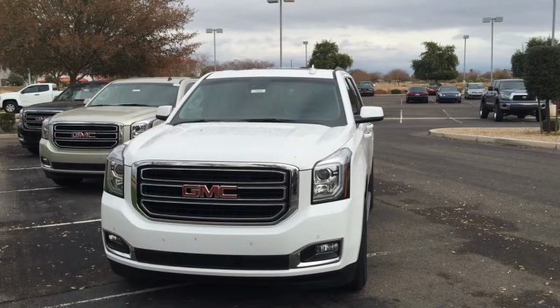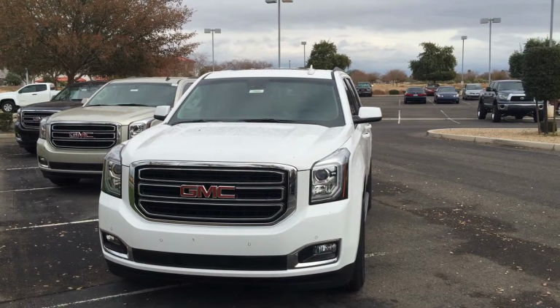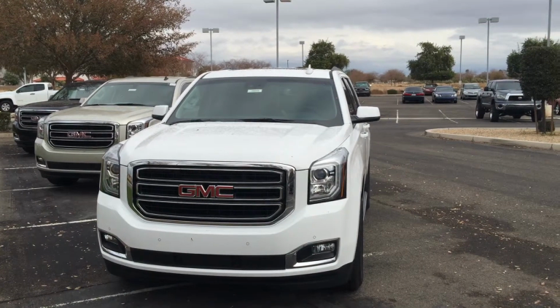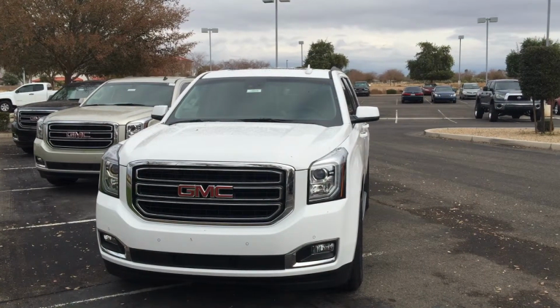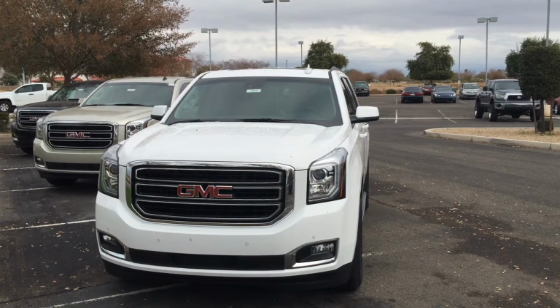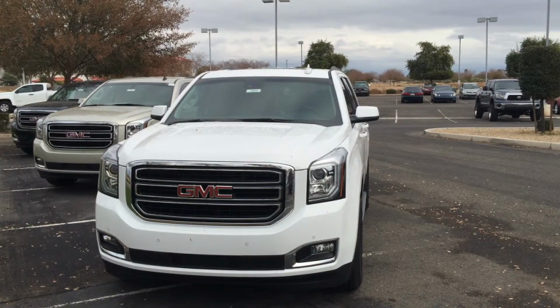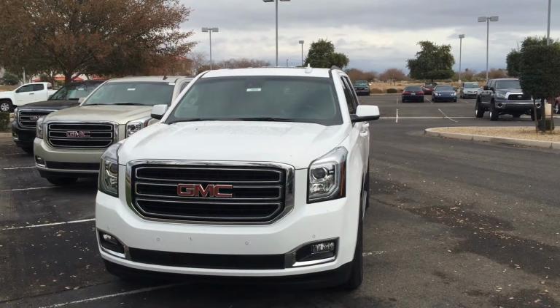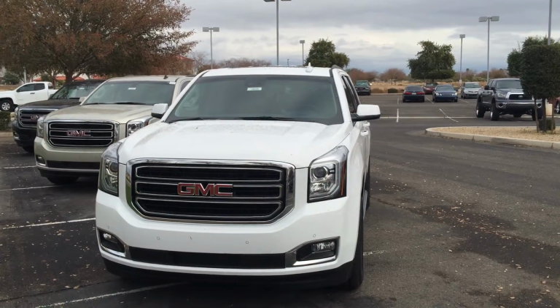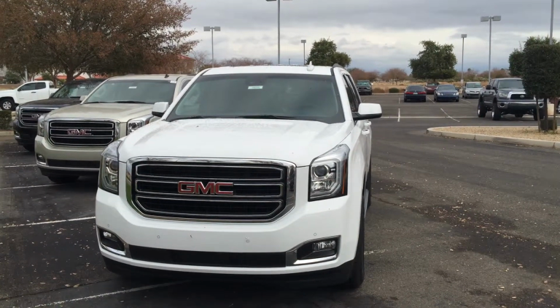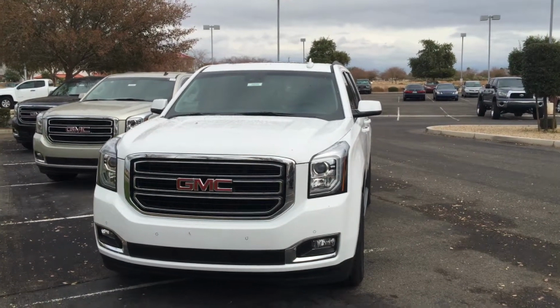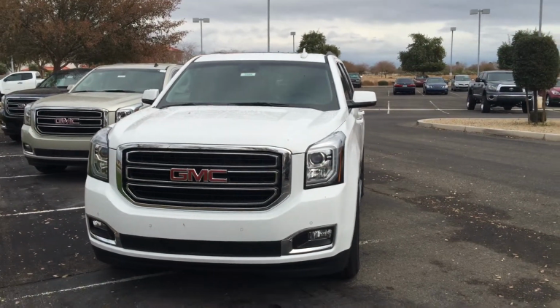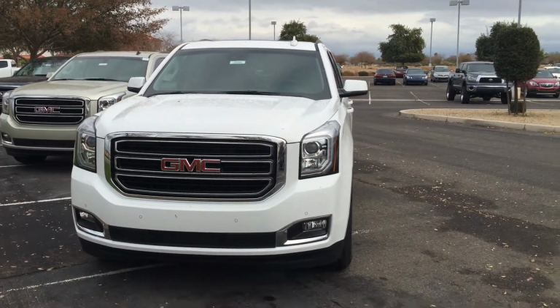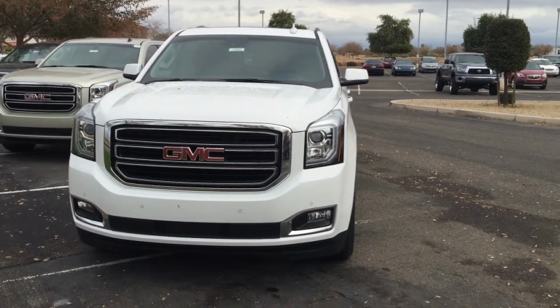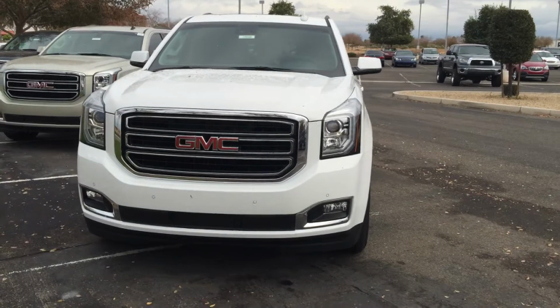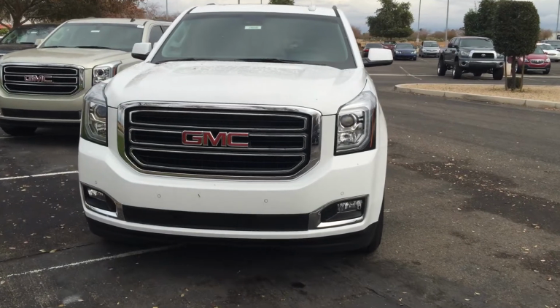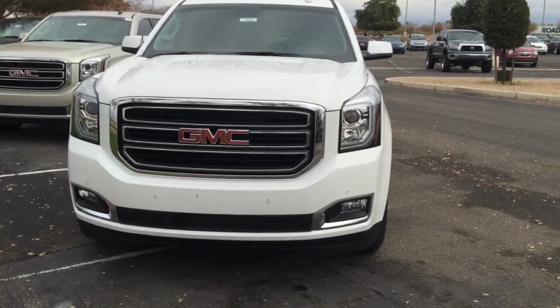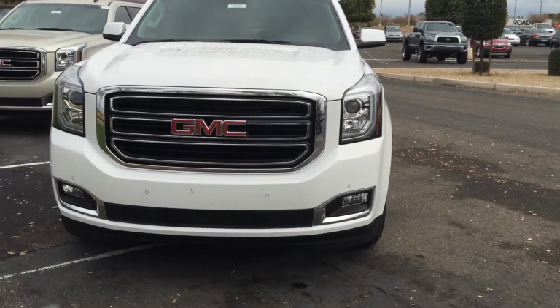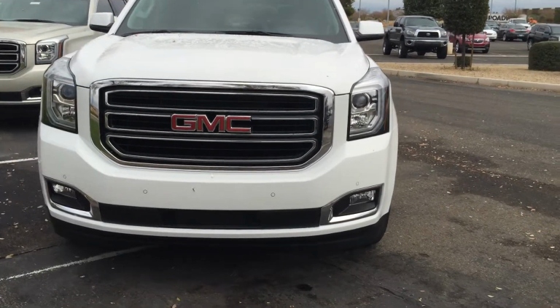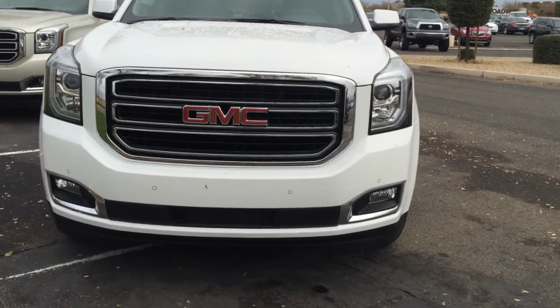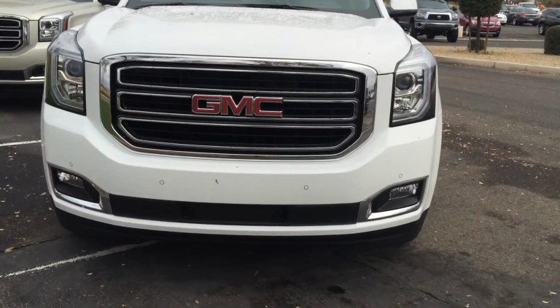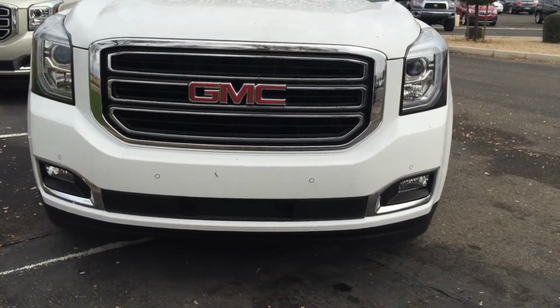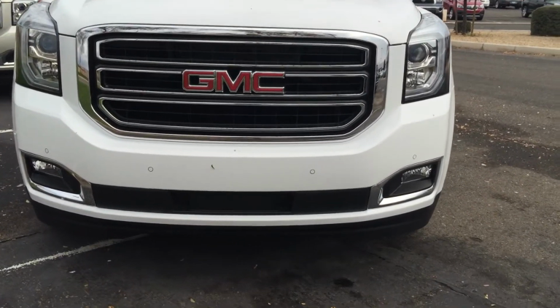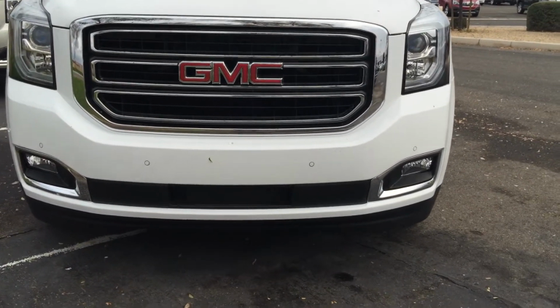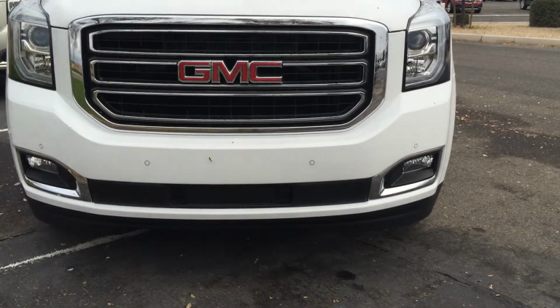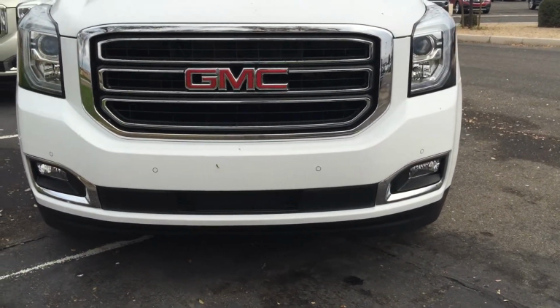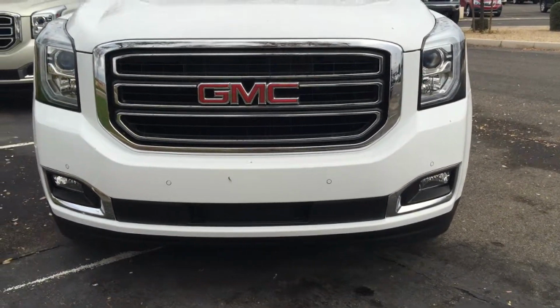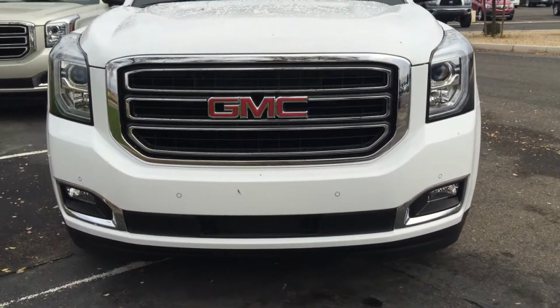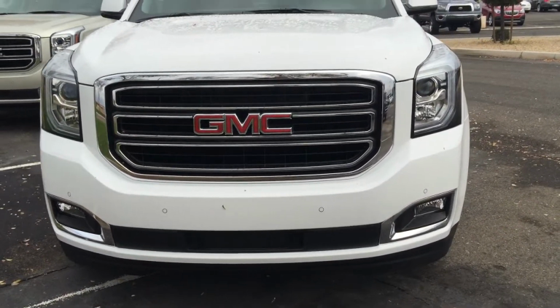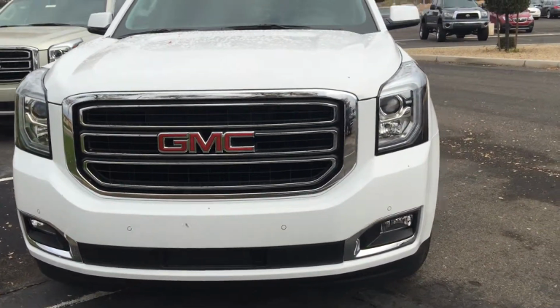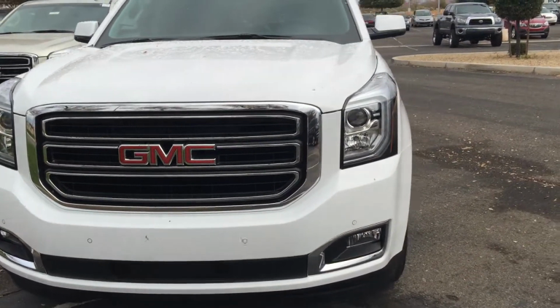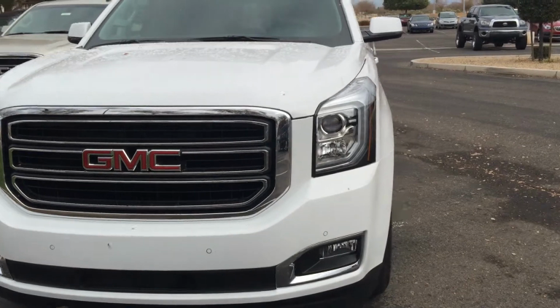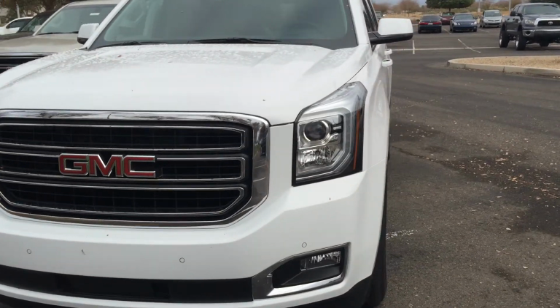Okay, Beth, thanks again for involving us in your search. Here's a detailed flyover of everything that comes on your SLT 2015 GMC Yukon.